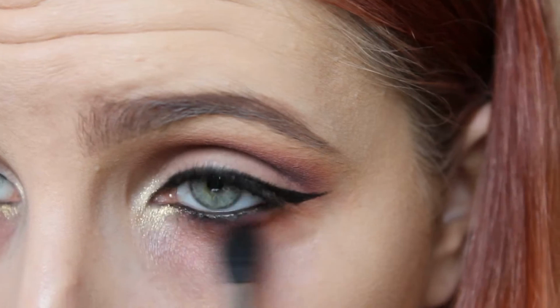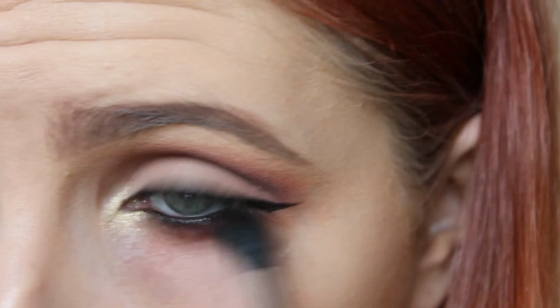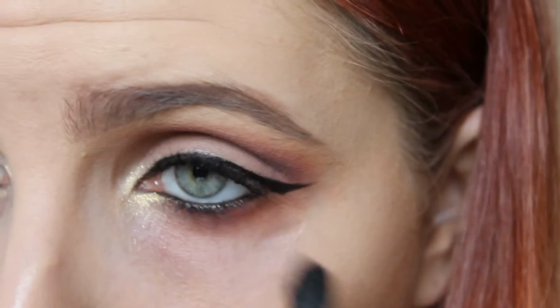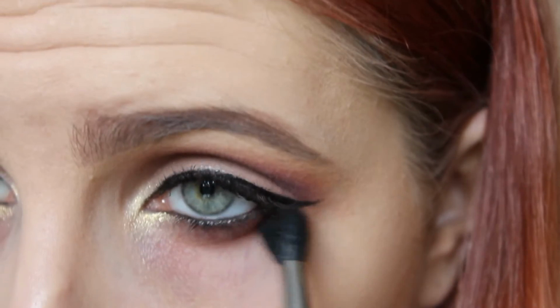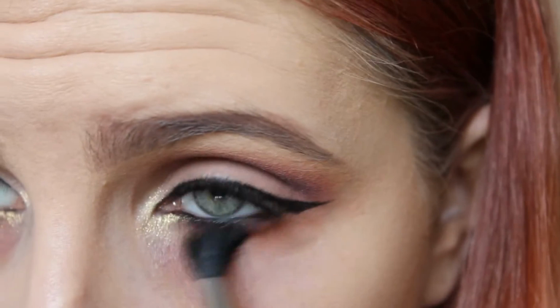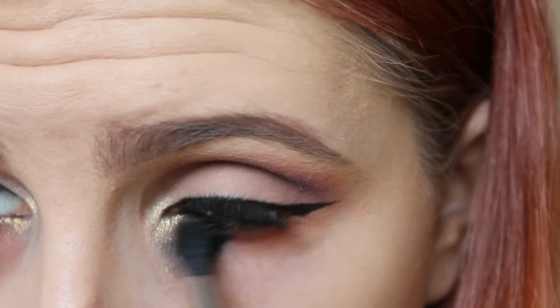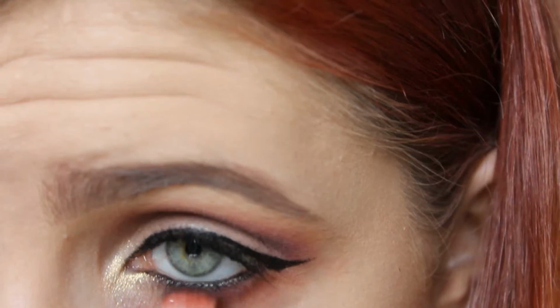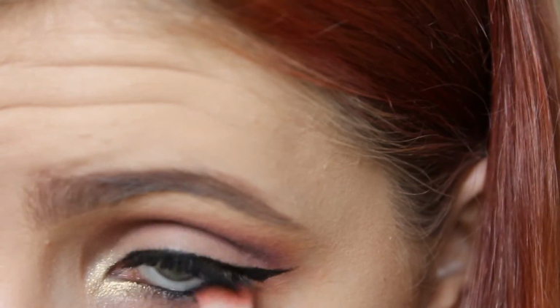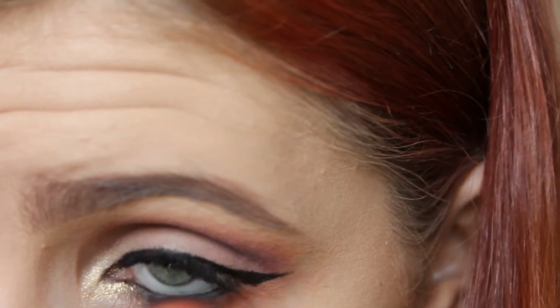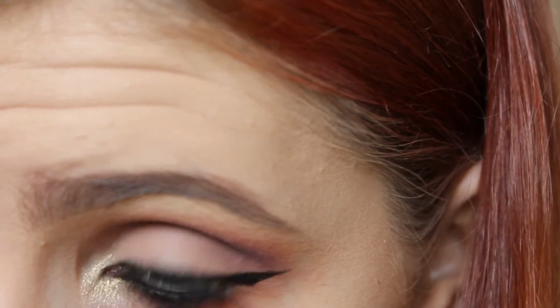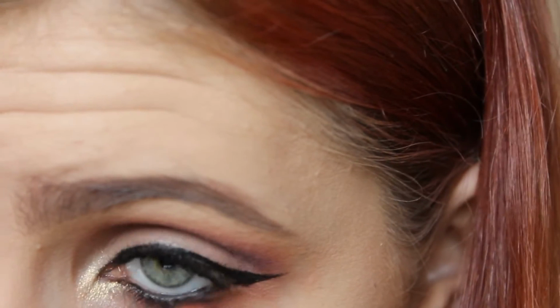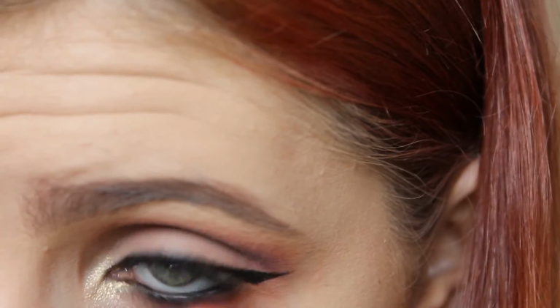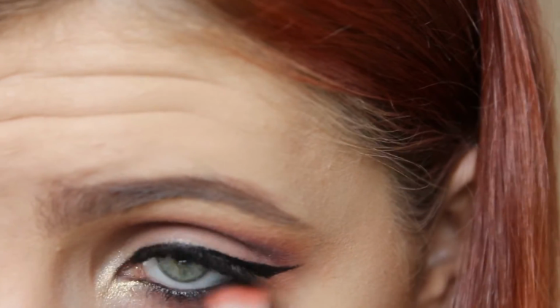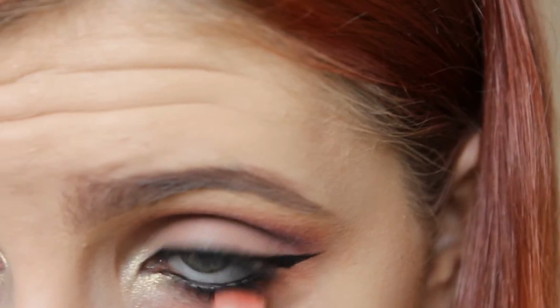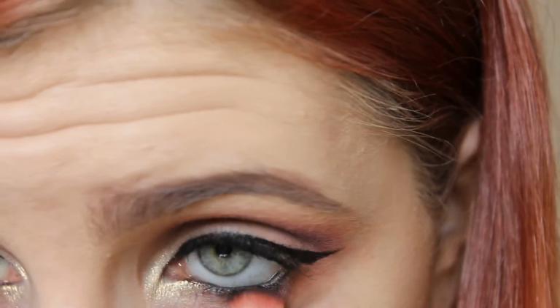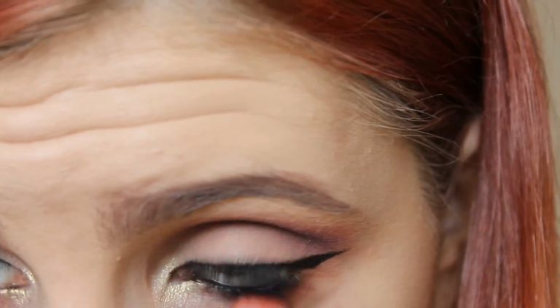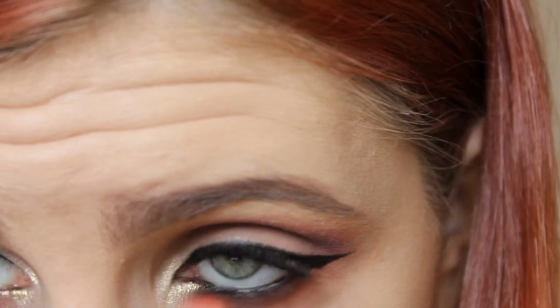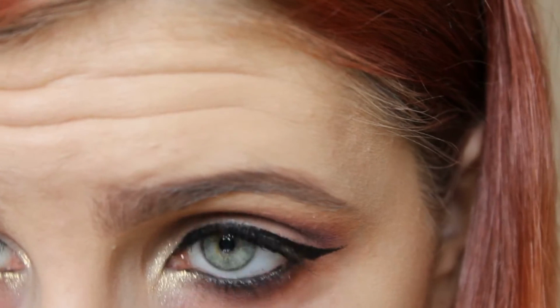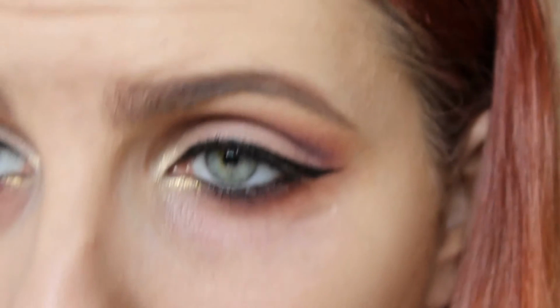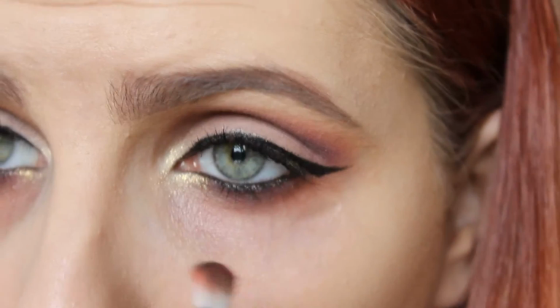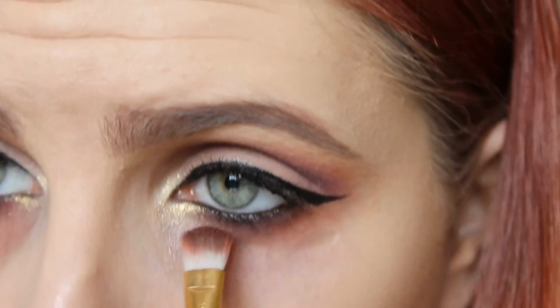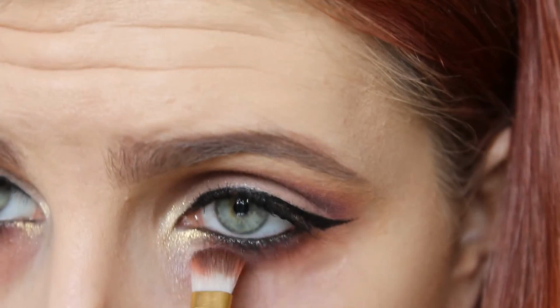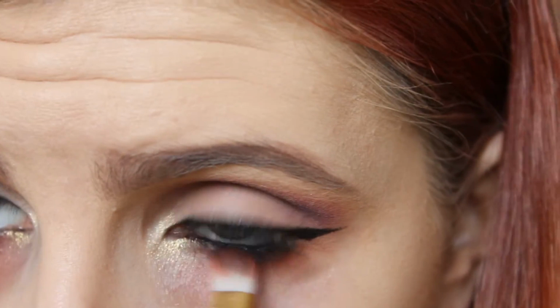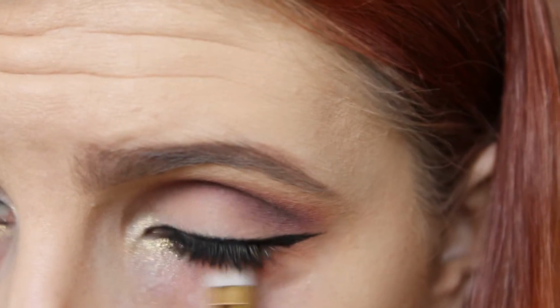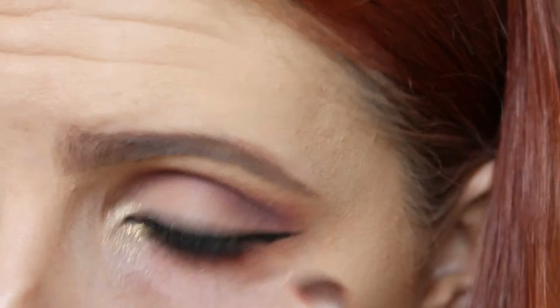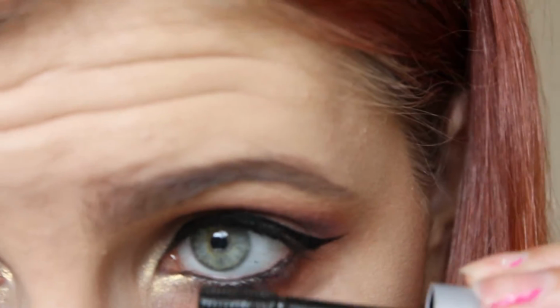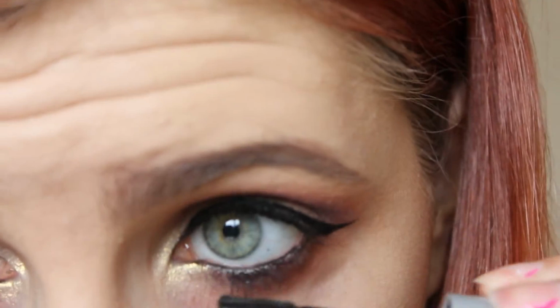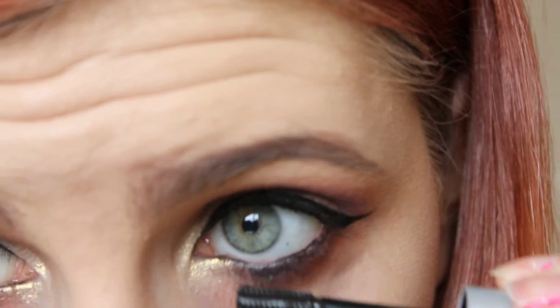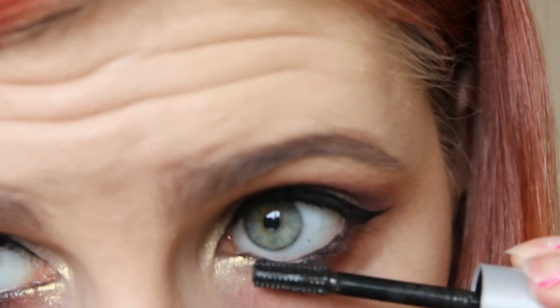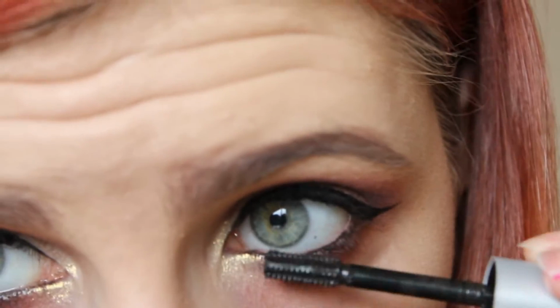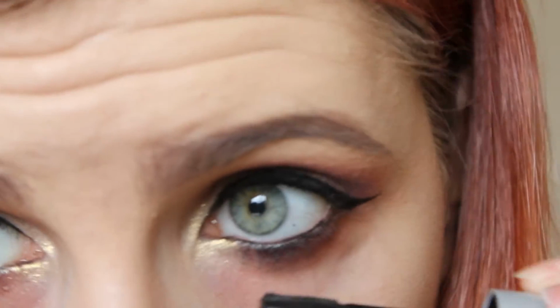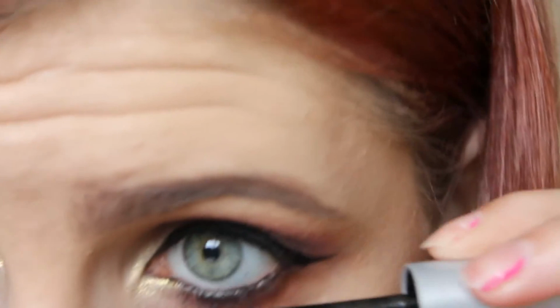I also just applied those same eyeshadows underneath the eye as well, just to really smoke it out. And I'm going to go in with another Isadora mascara.